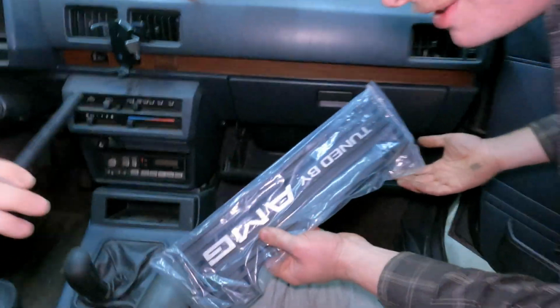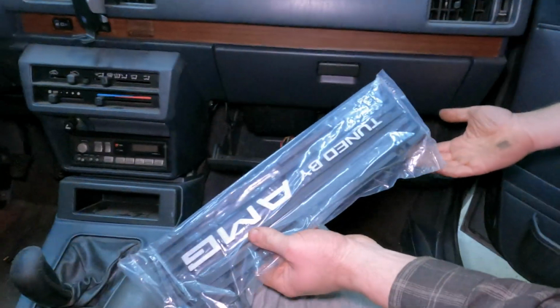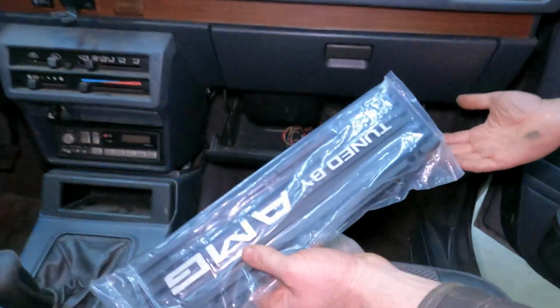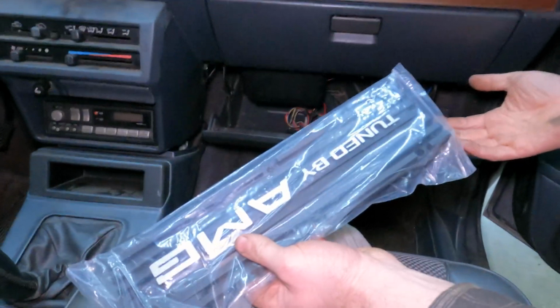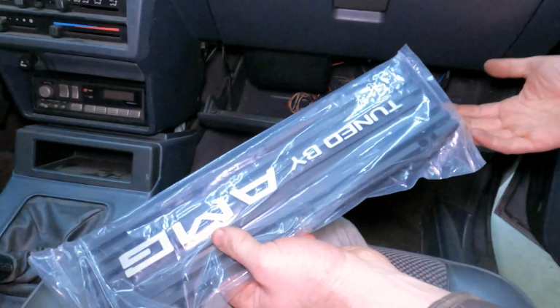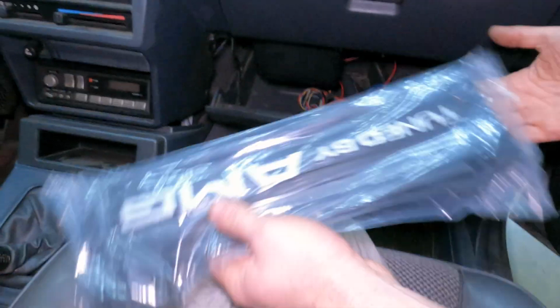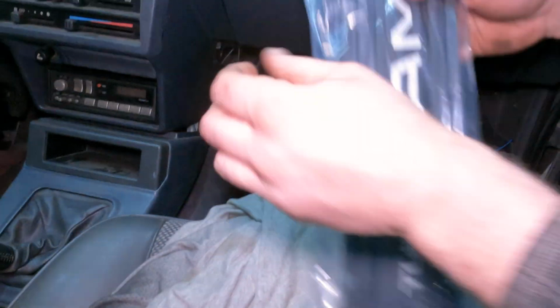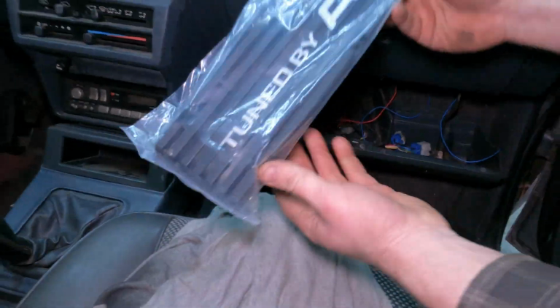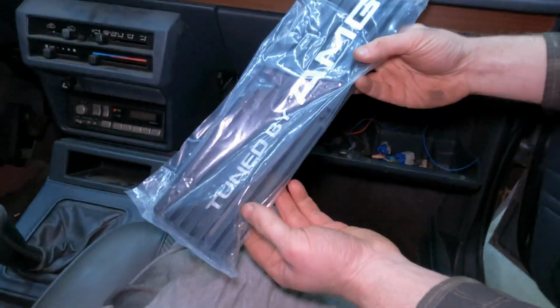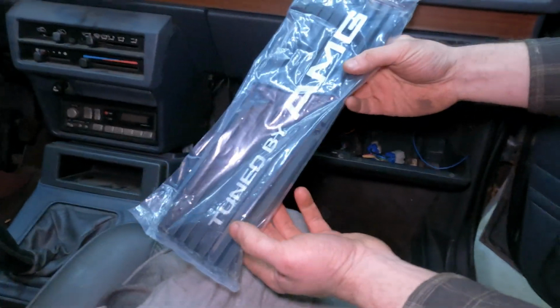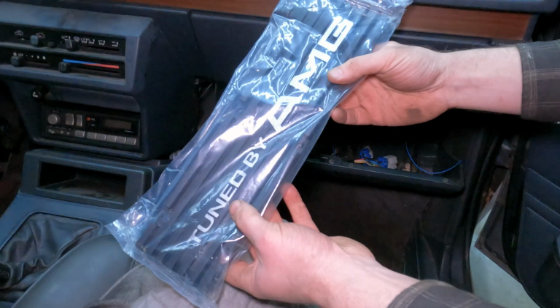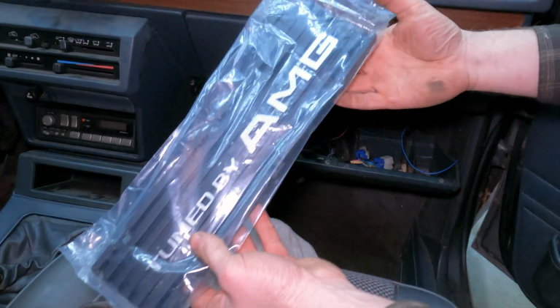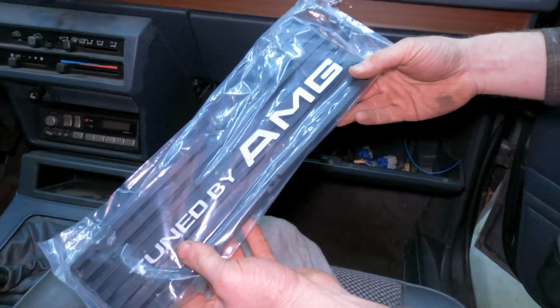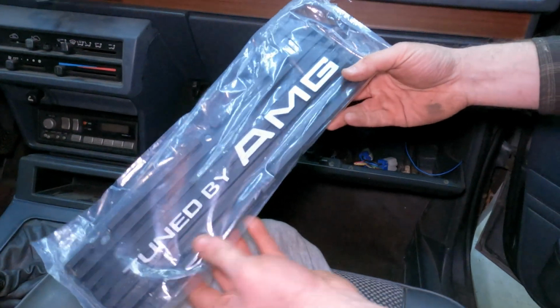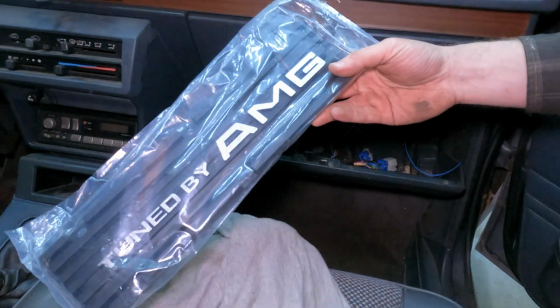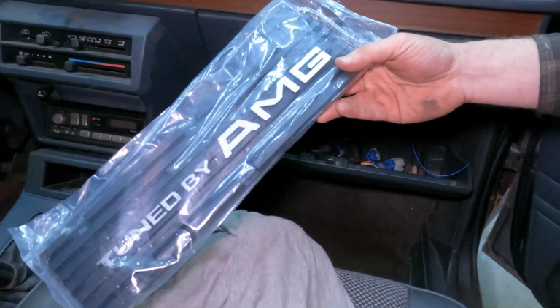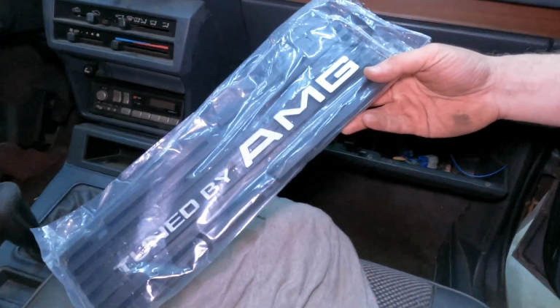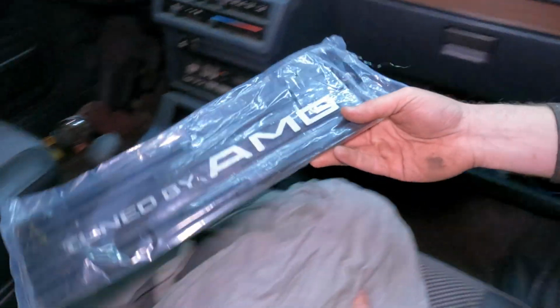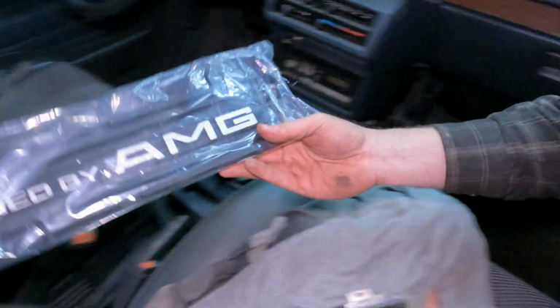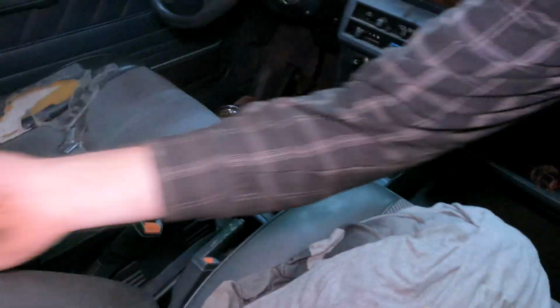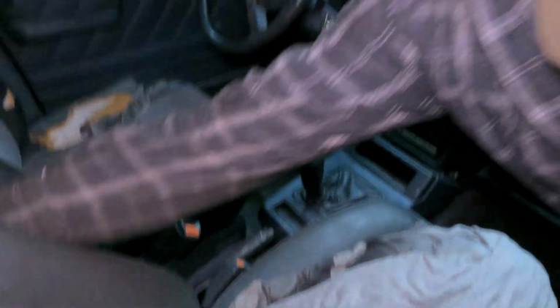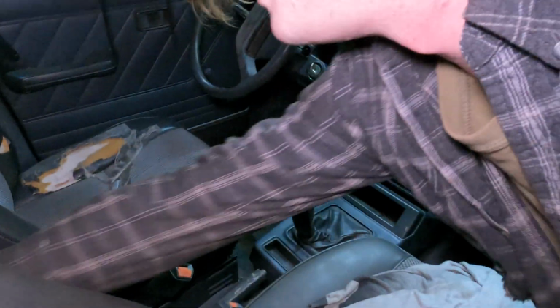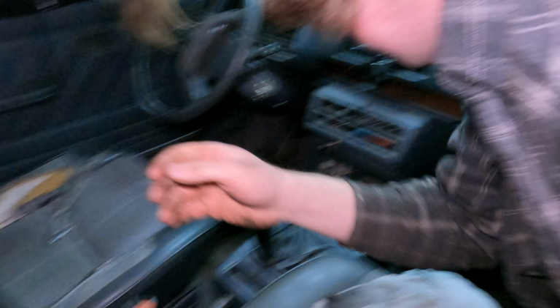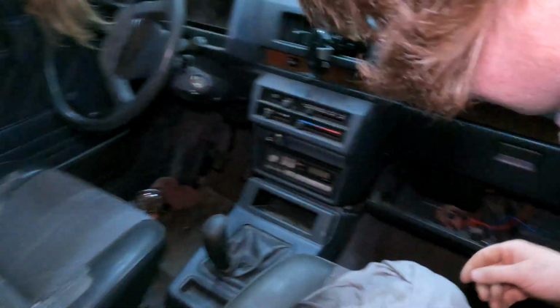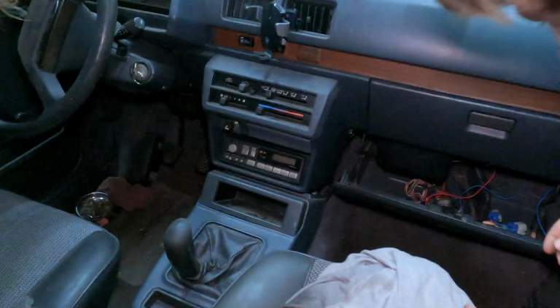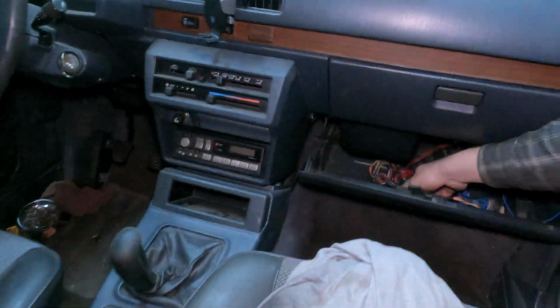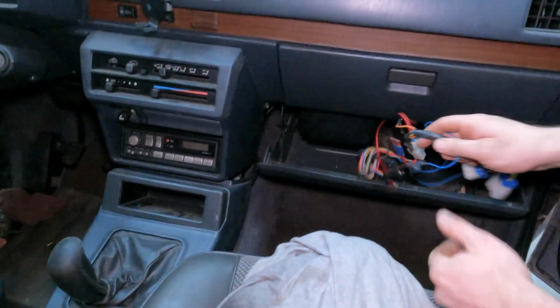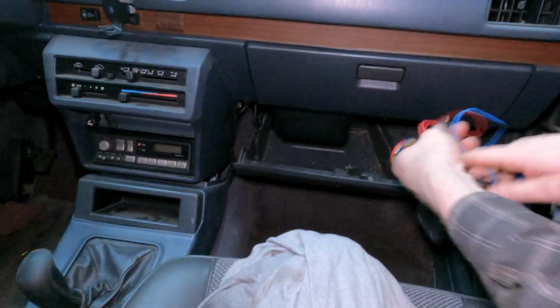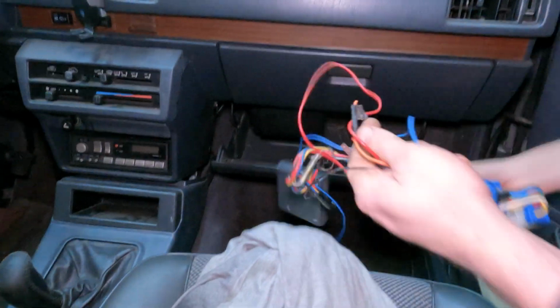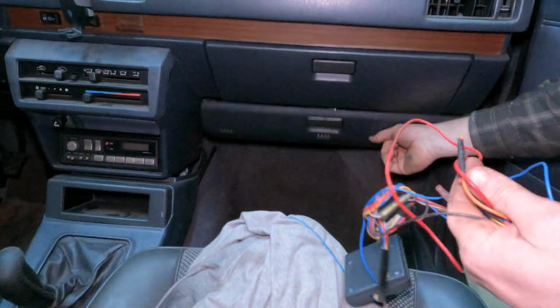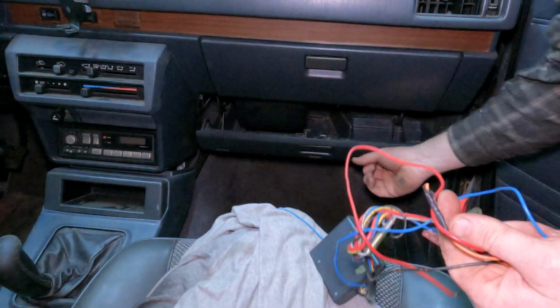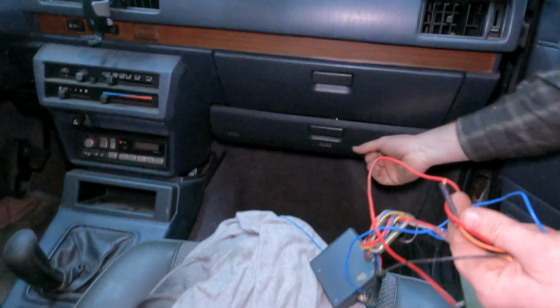There's another one. What the hell is it? AMG. This isn't a Mercedes. What the hell is that in there? I don't know why. There it is.